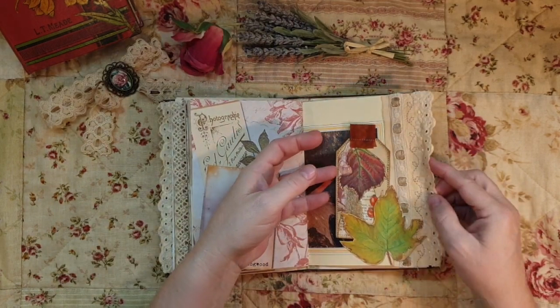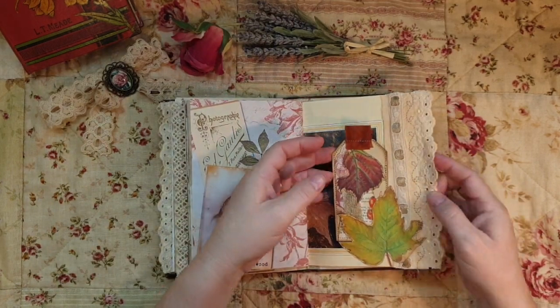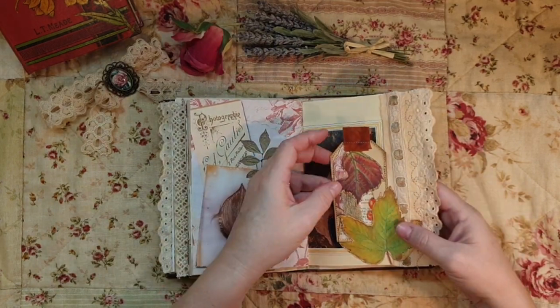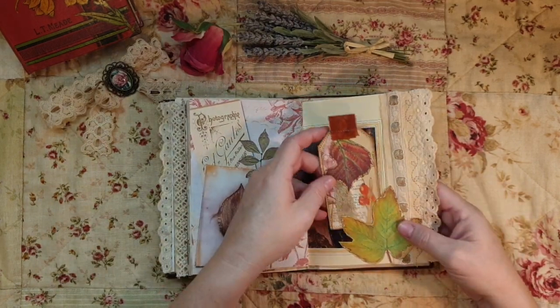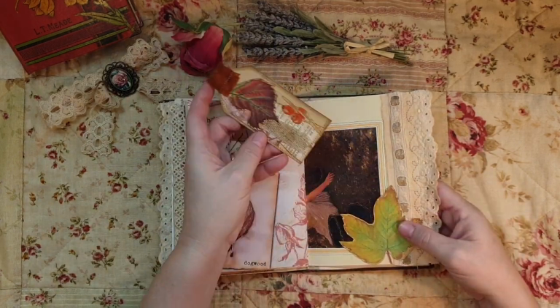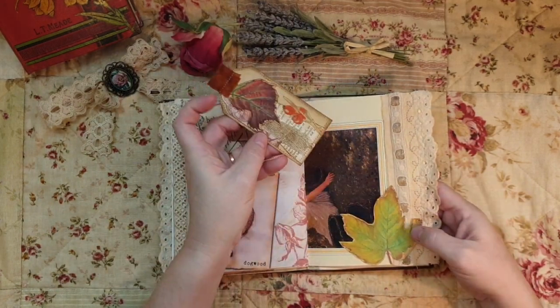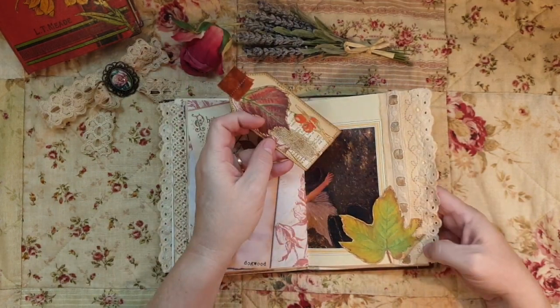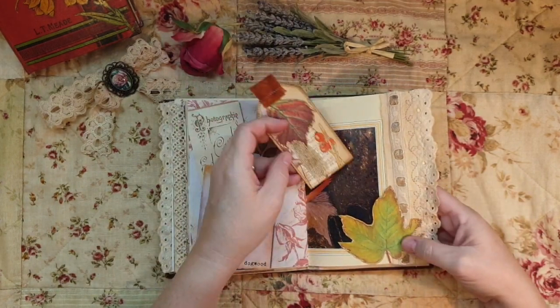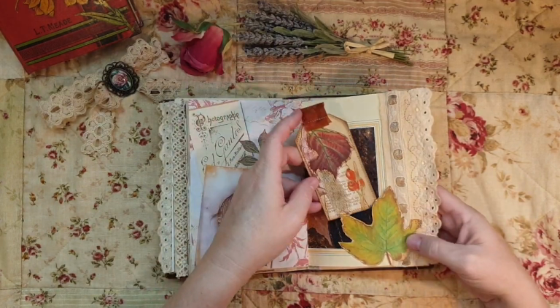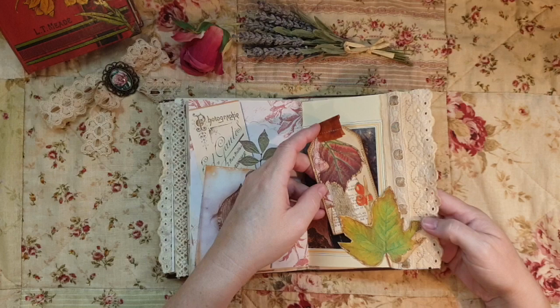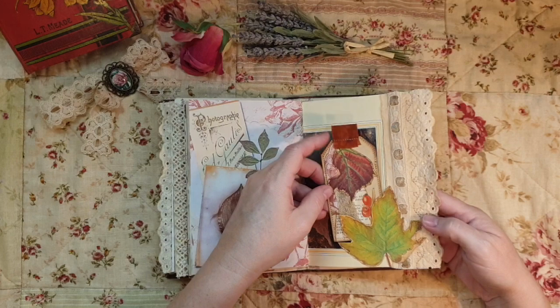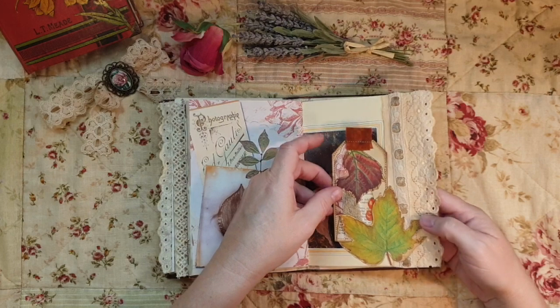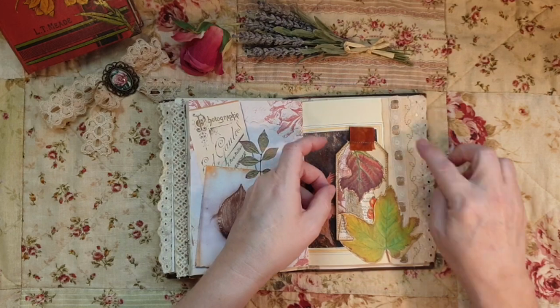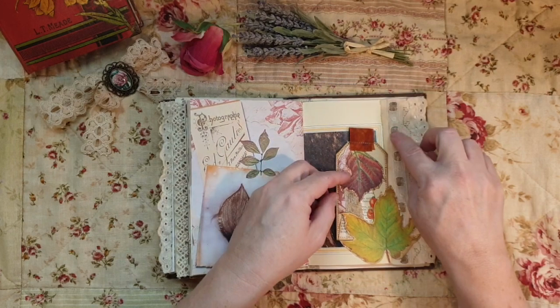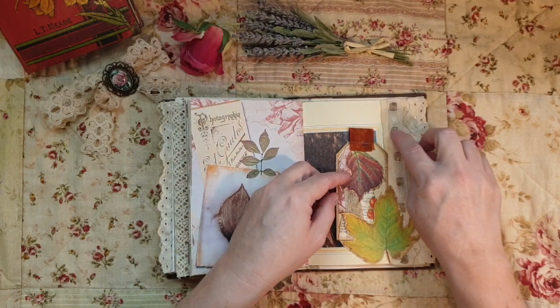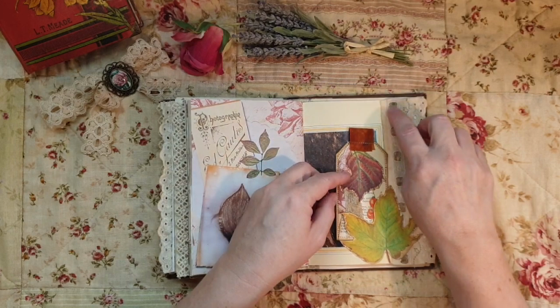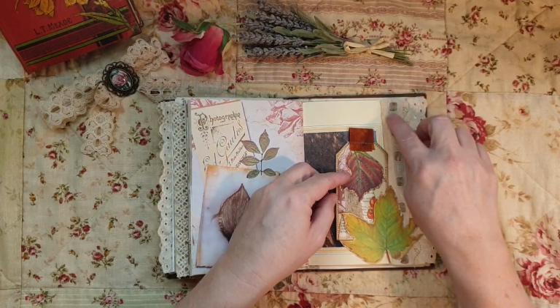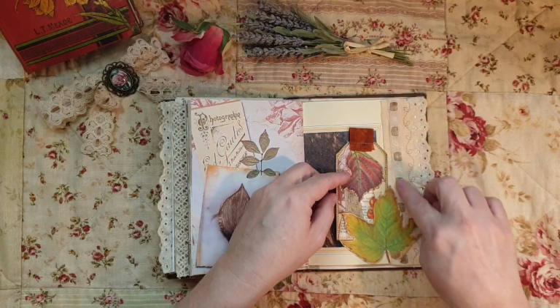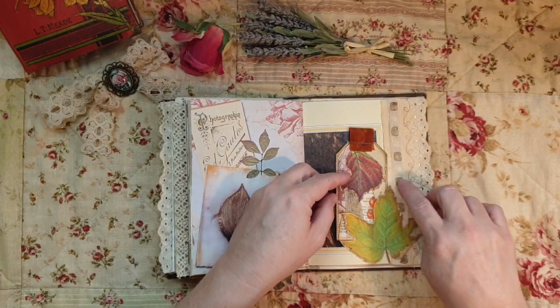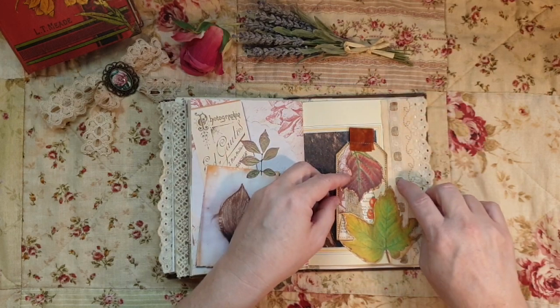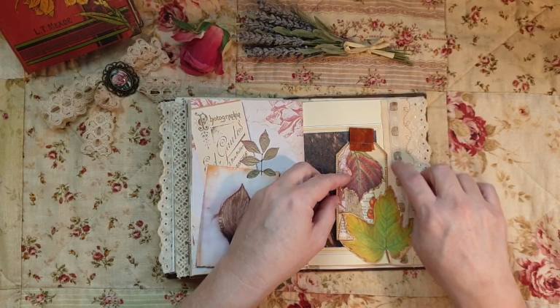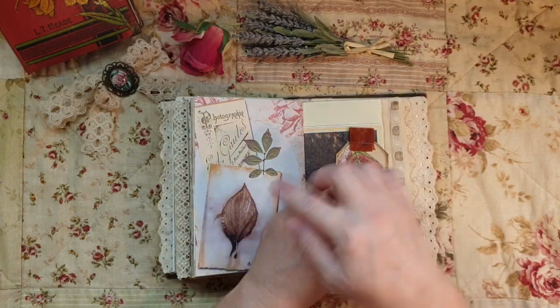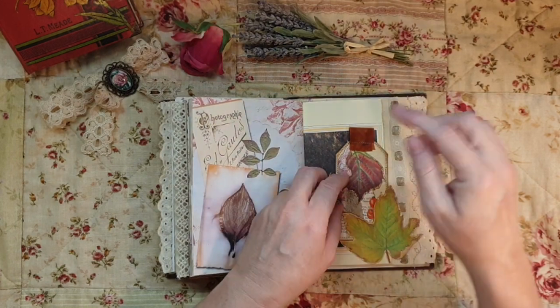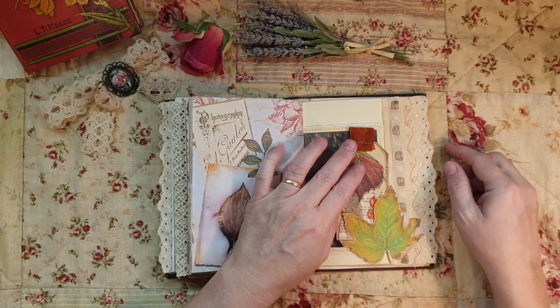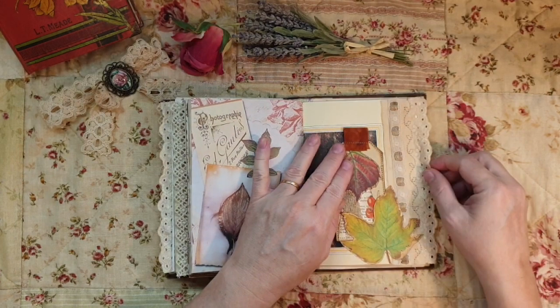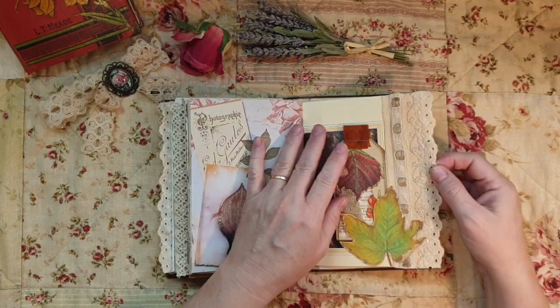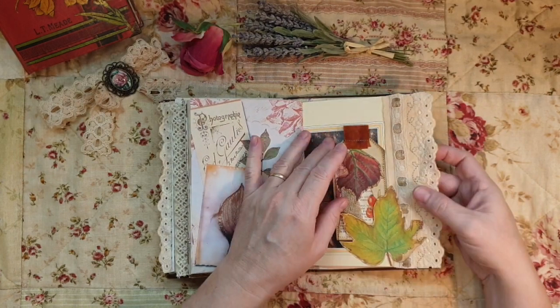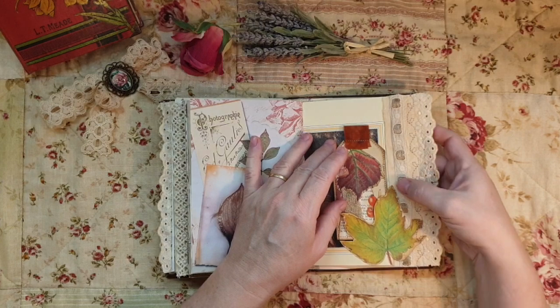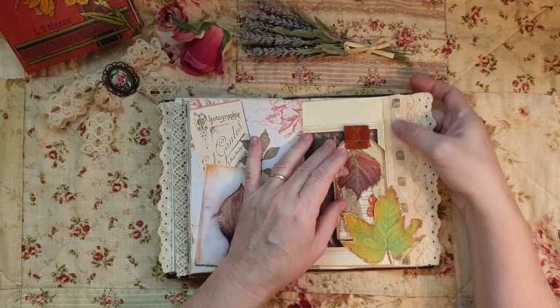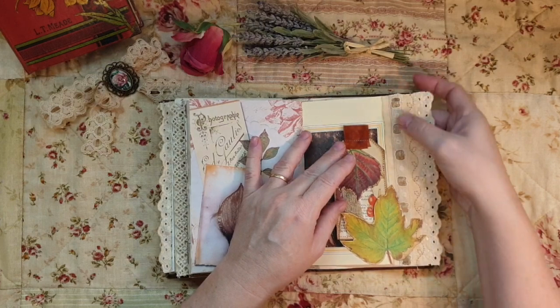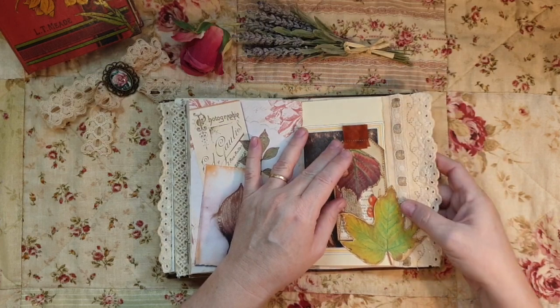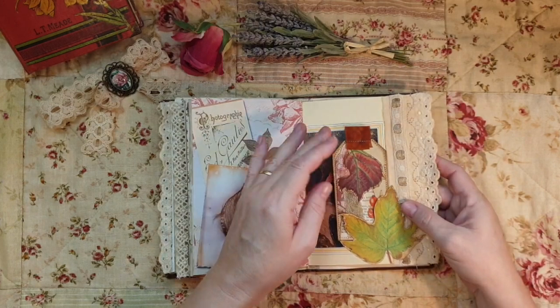On the other side I made a tuck spot over one of the leaves. I utilized the ribbon I had left over from the front - there wasn't a great deal, so I put that in there.